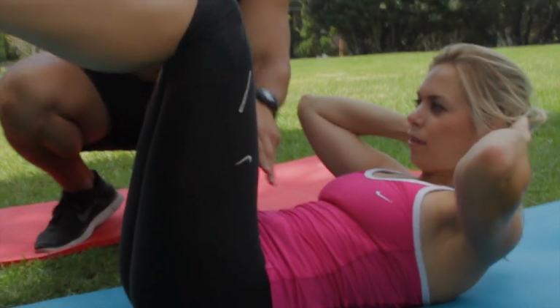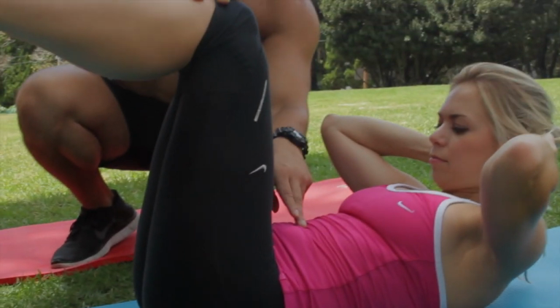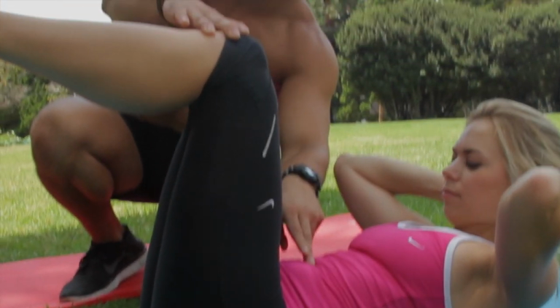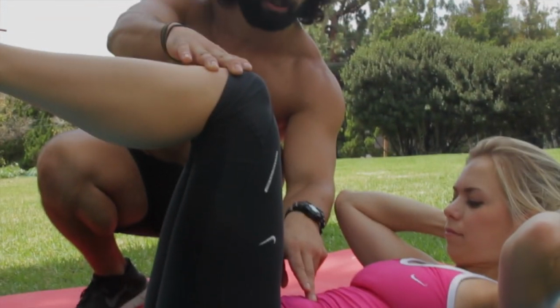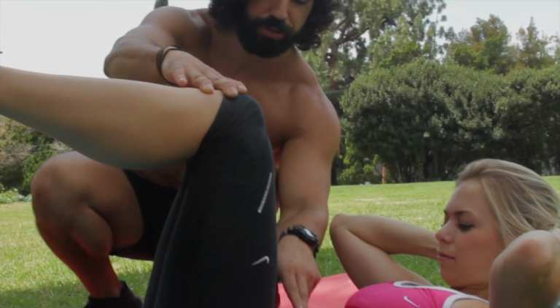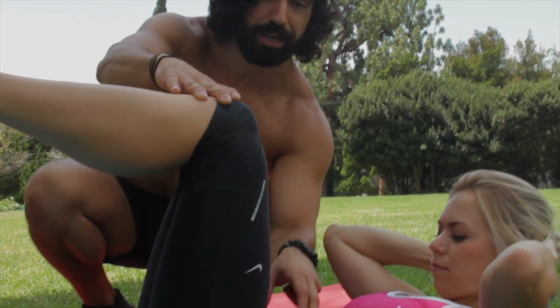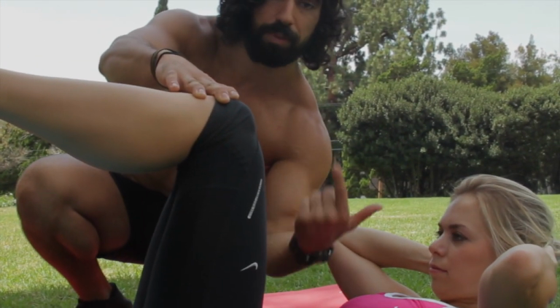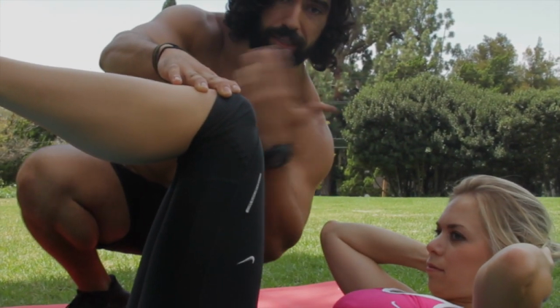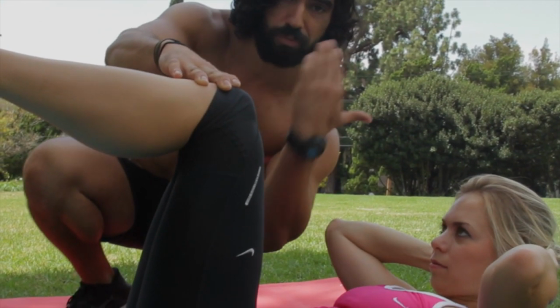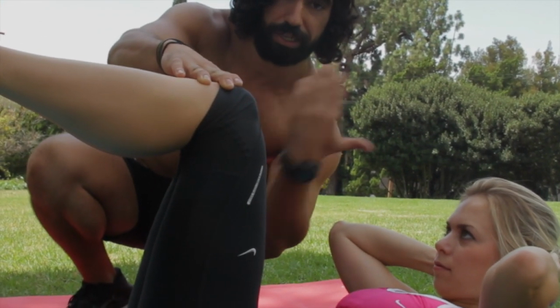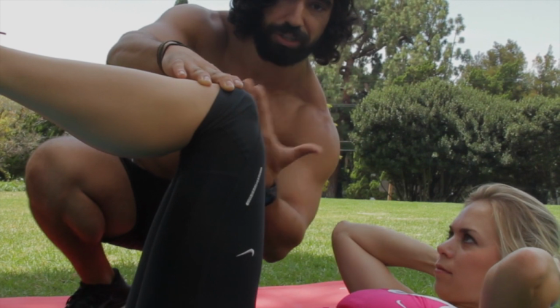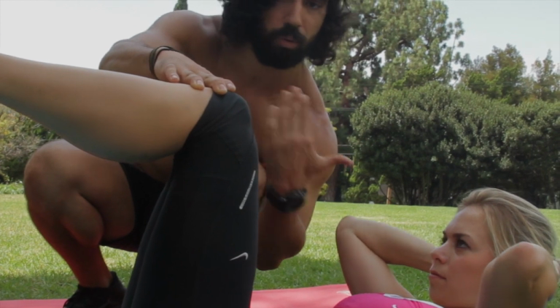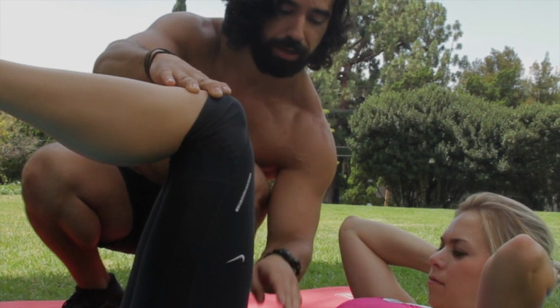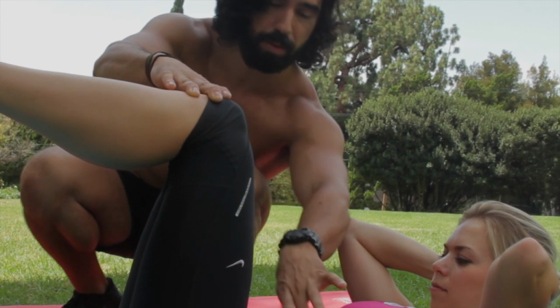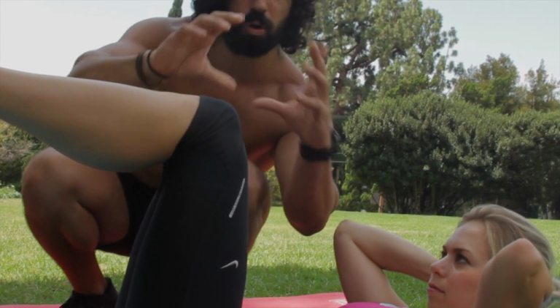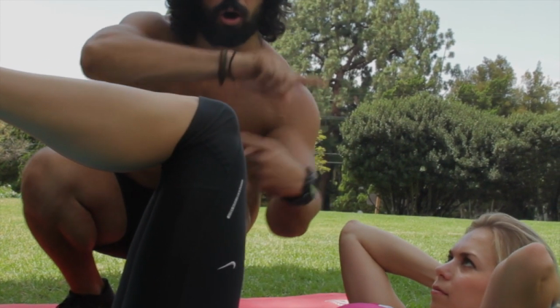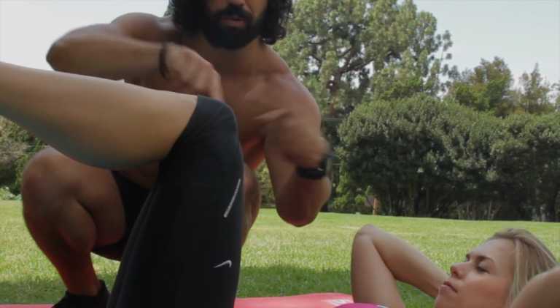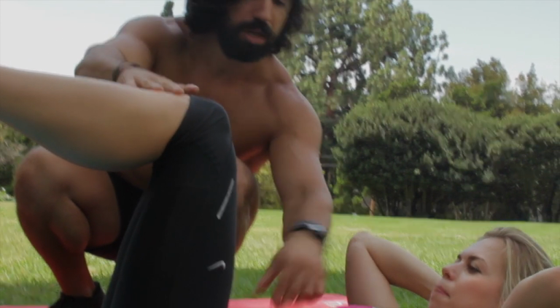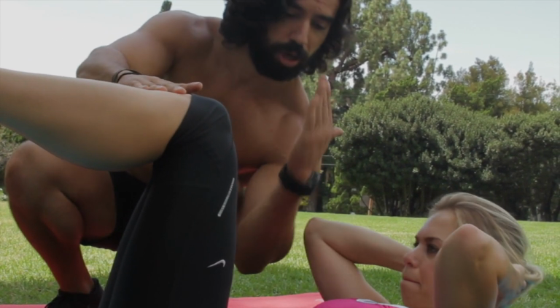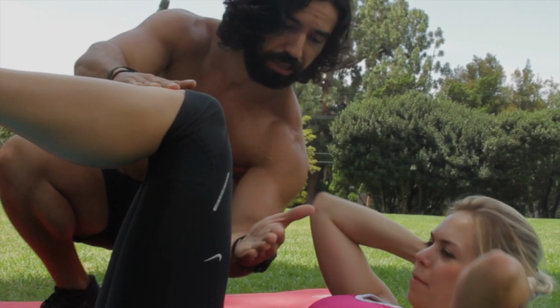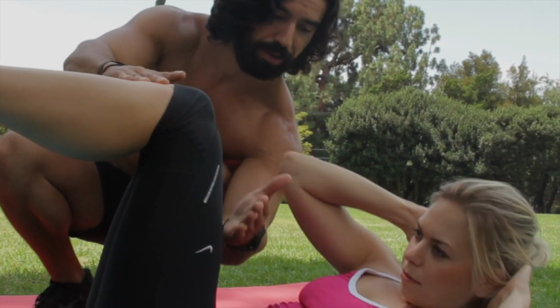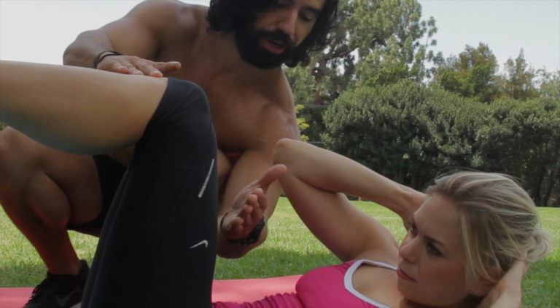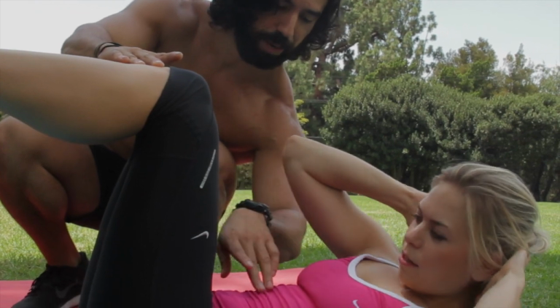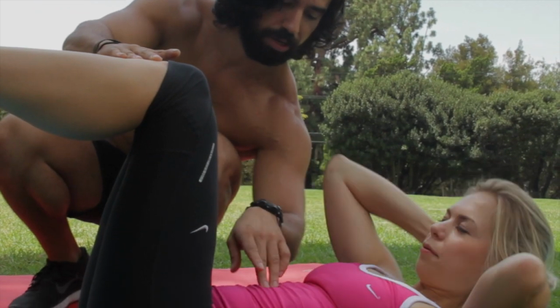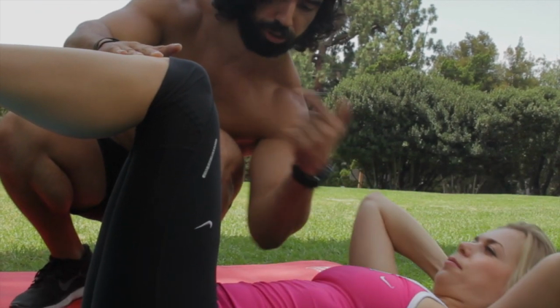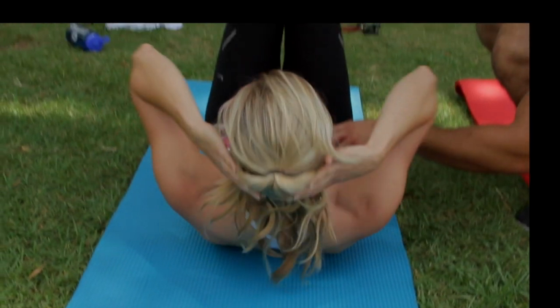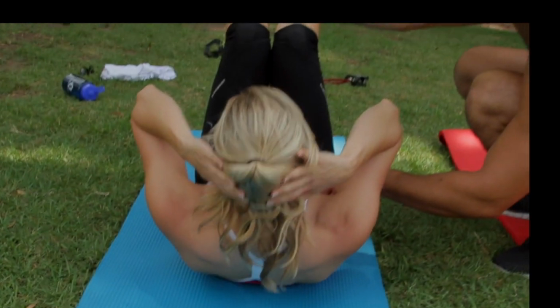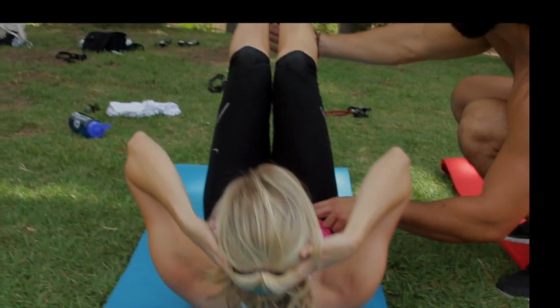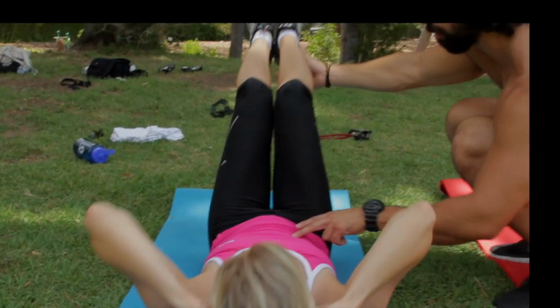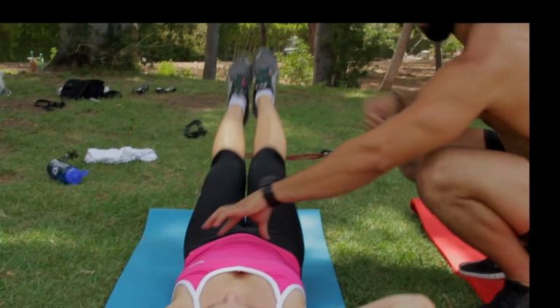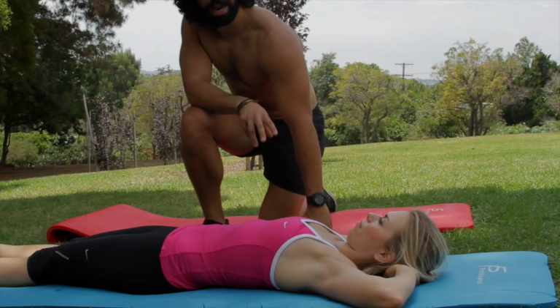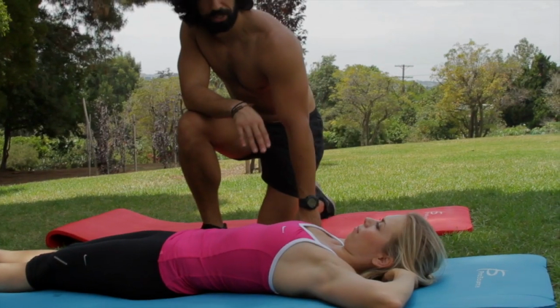Most people, when I see them do basic crunches, they come up in a linear movement, linear fashion. I don't want that. Remember, the core works all the way around. So come up to the left, crunch back down, crunch to the middle, and then back to the right — a half bicycle.